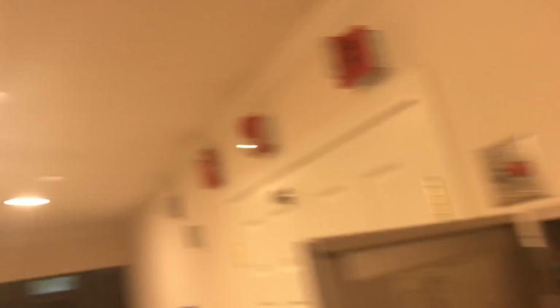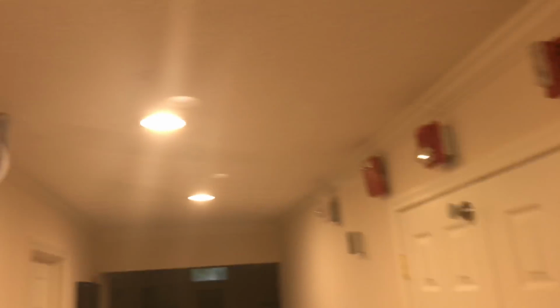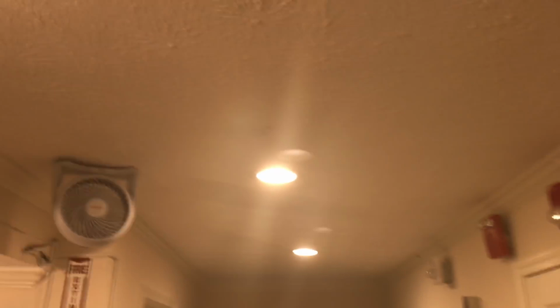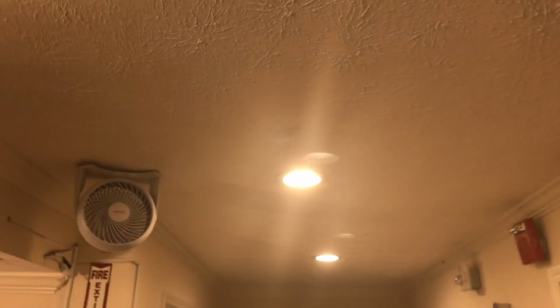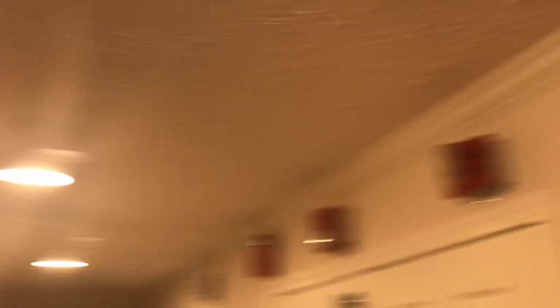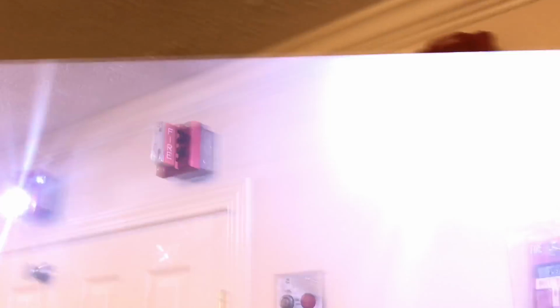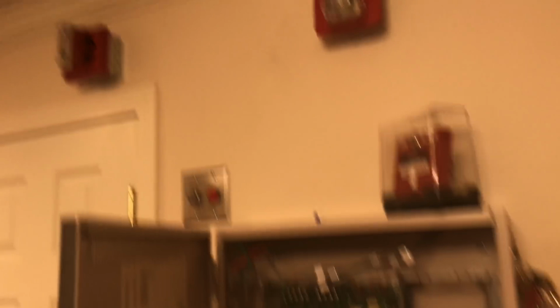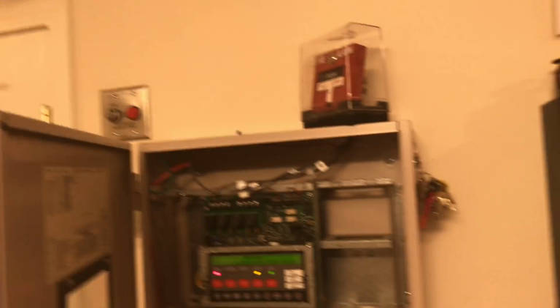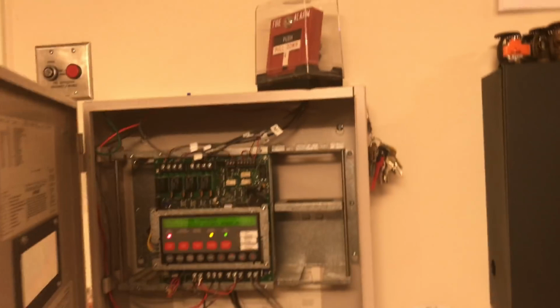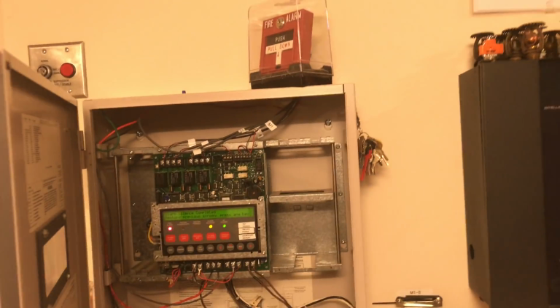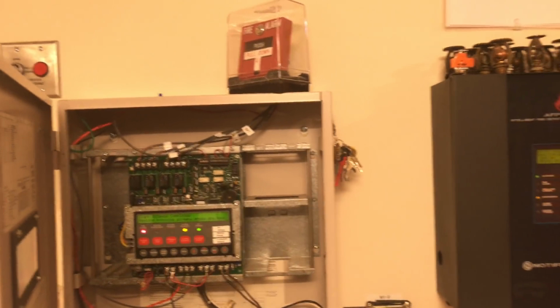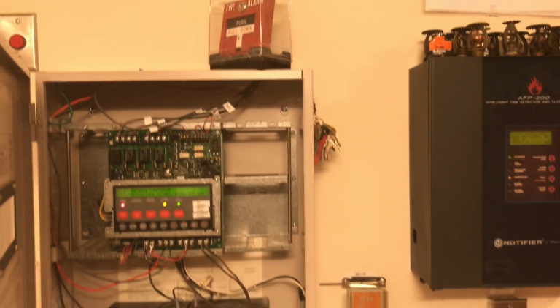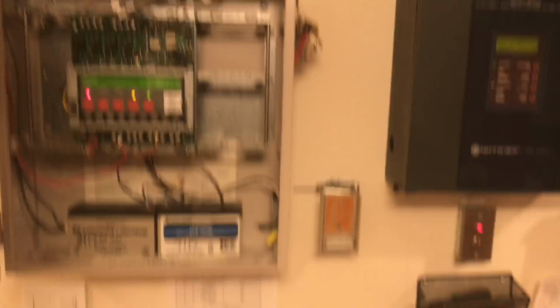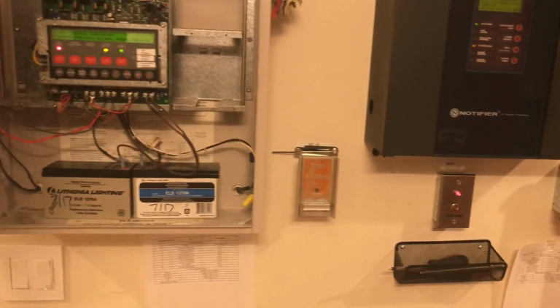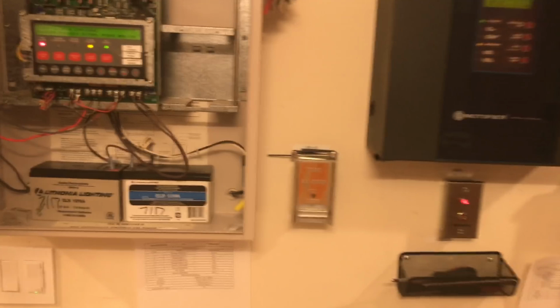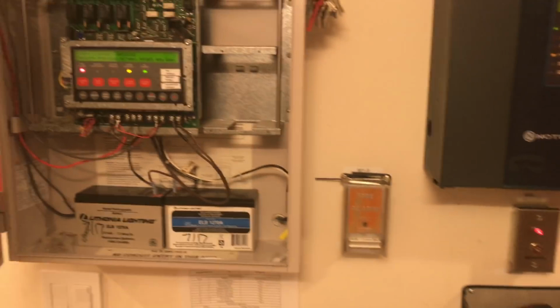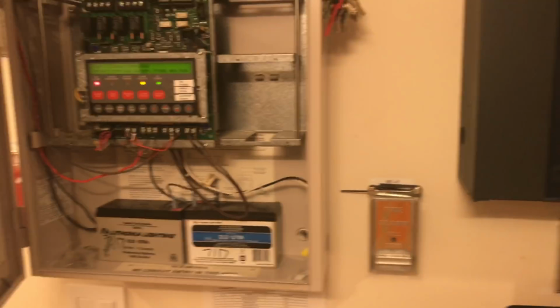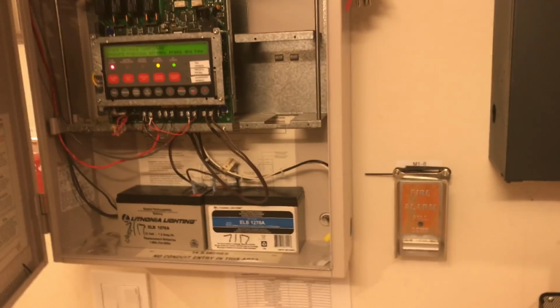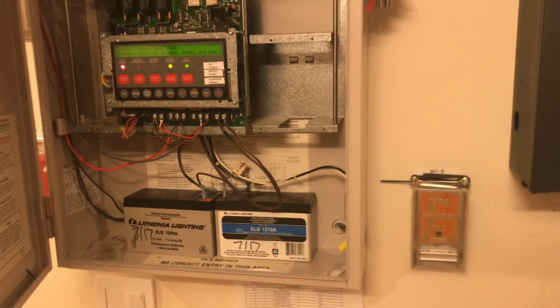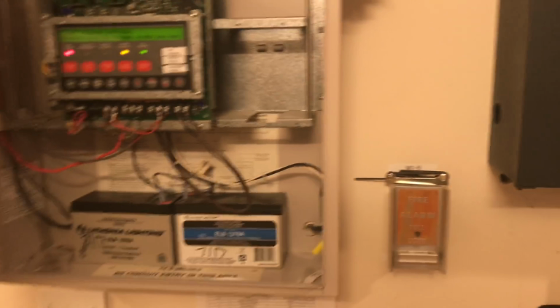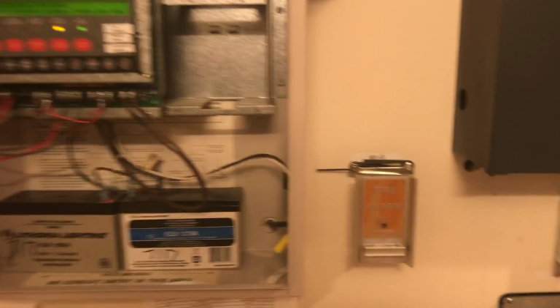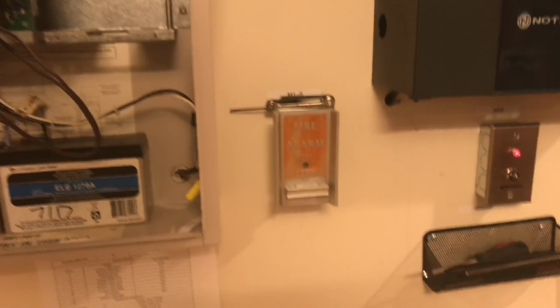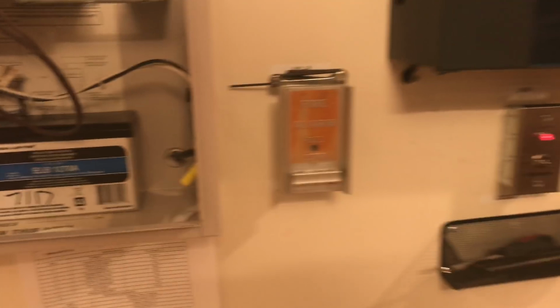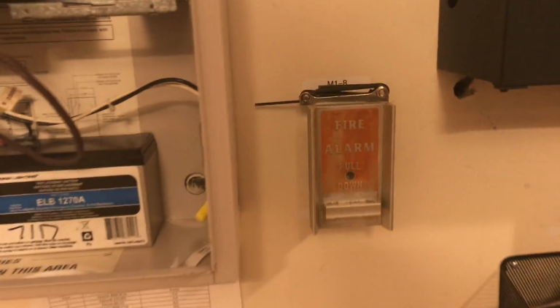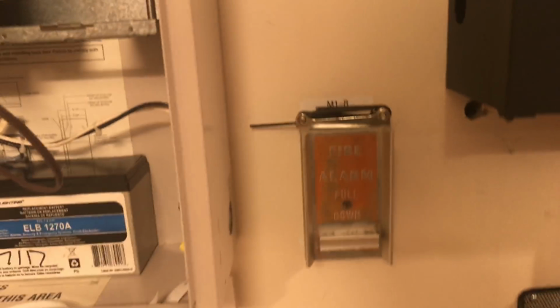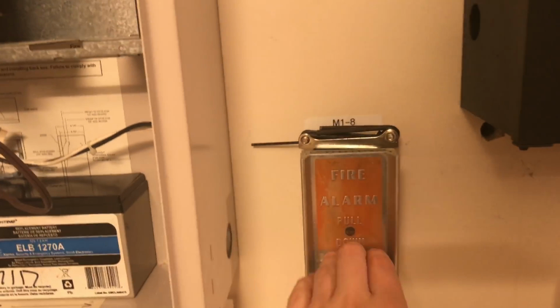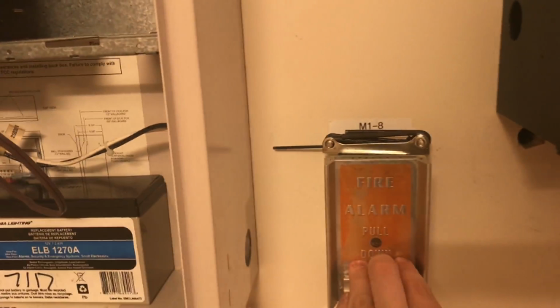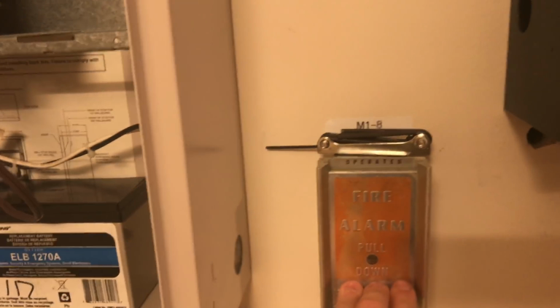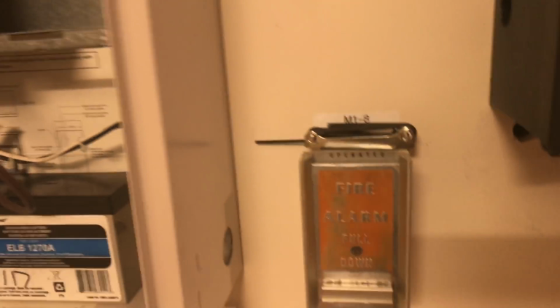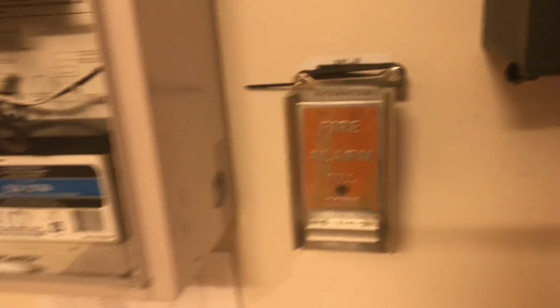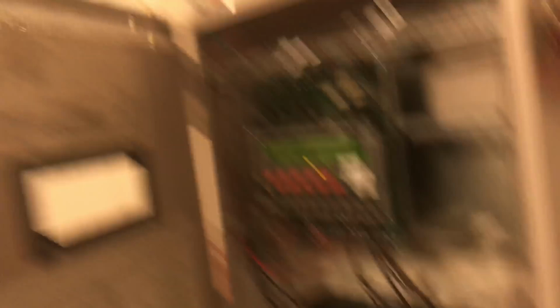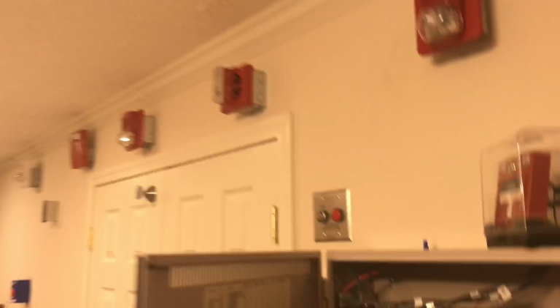This has been Simplex 4010 Test 29 Vintage ADT Pull Station. Thank you guys for watching and as always have a wonderful day.